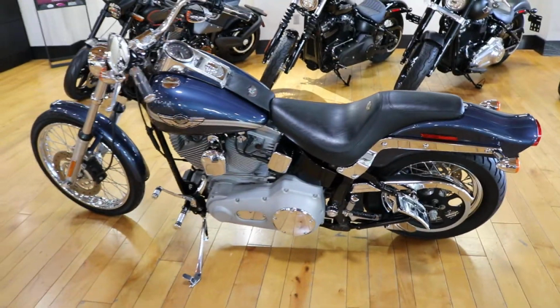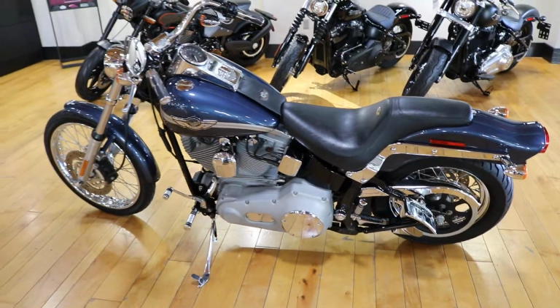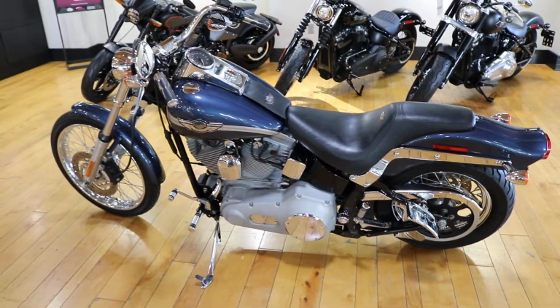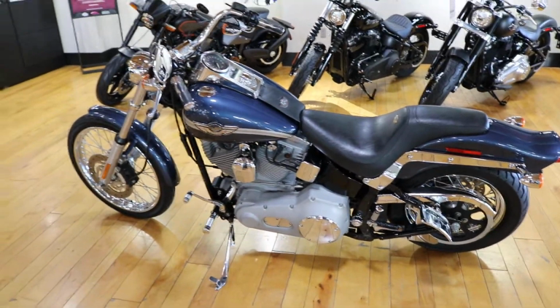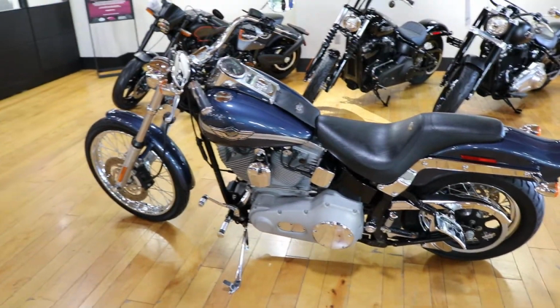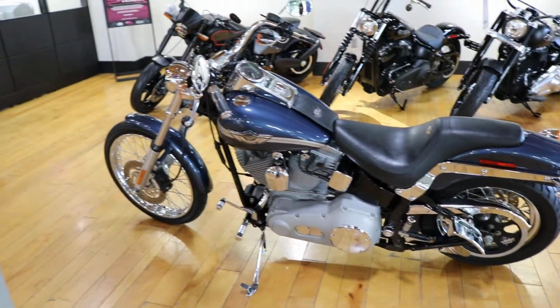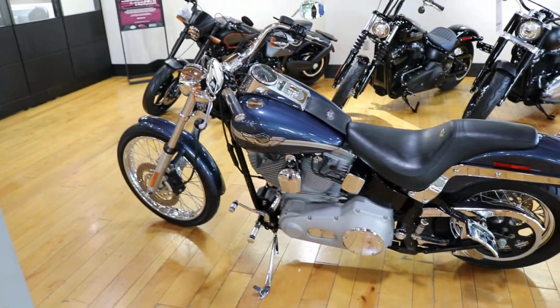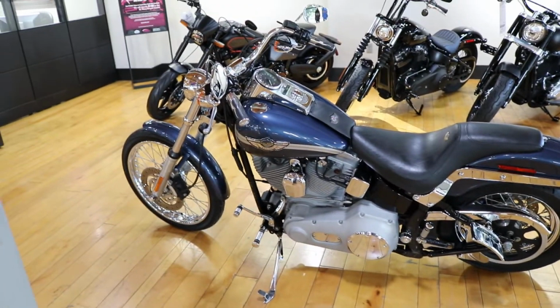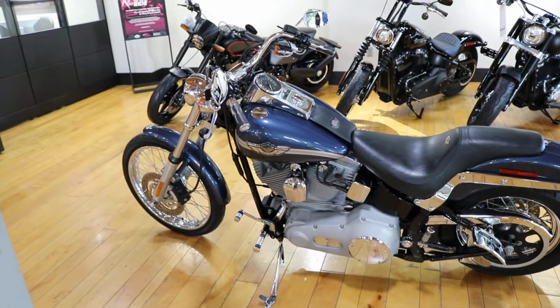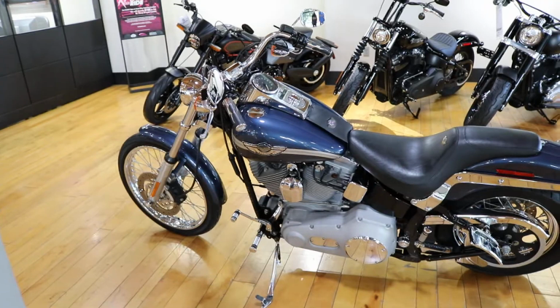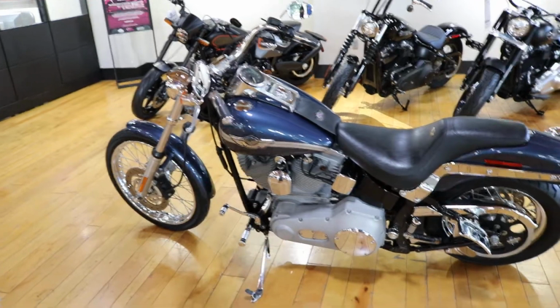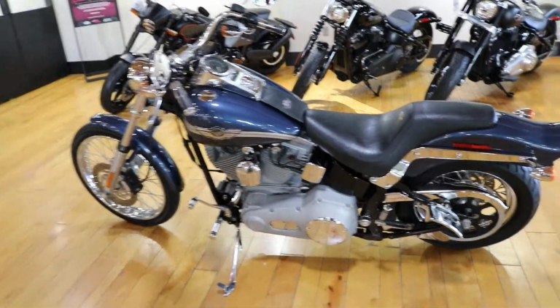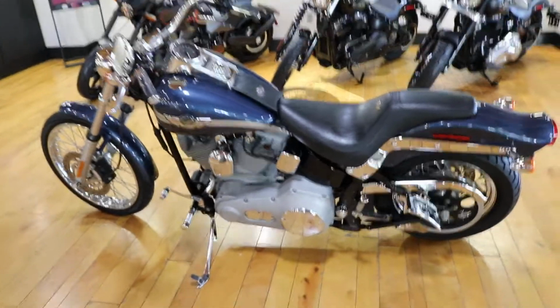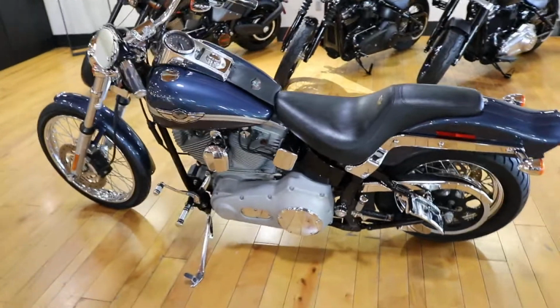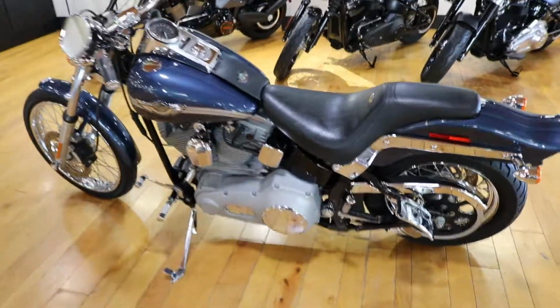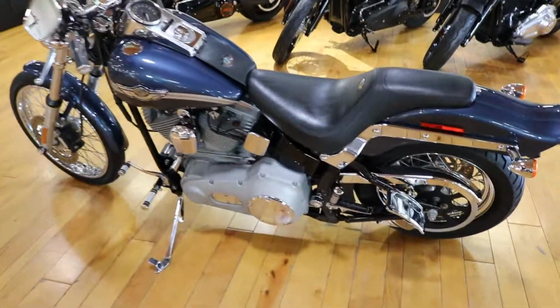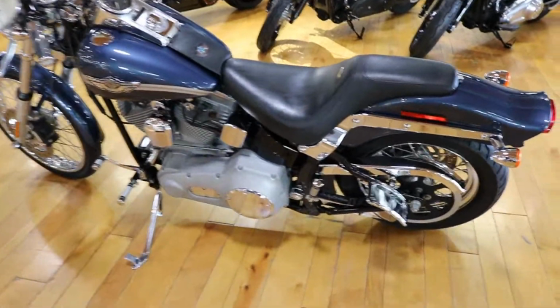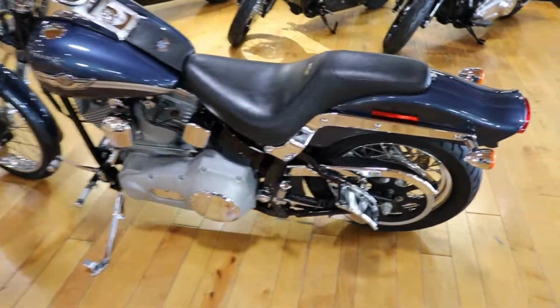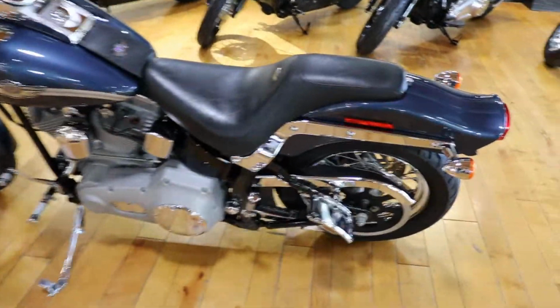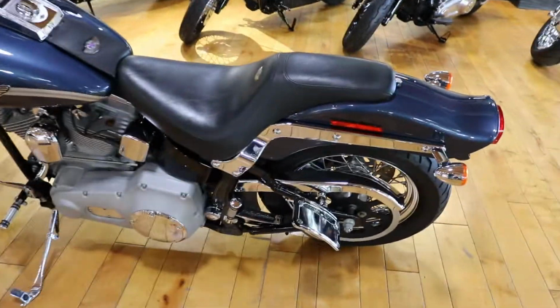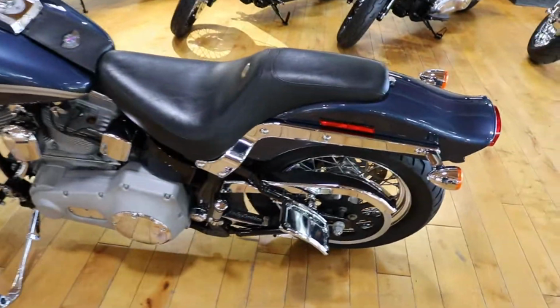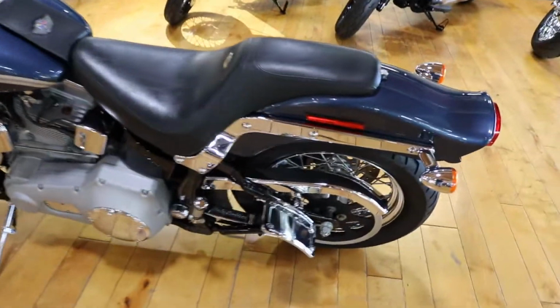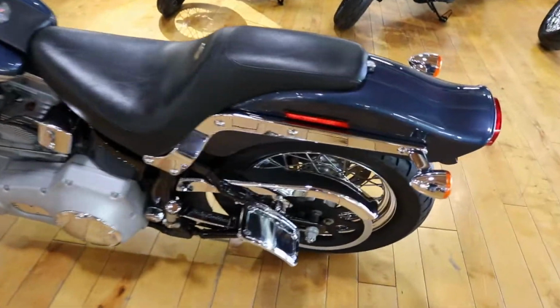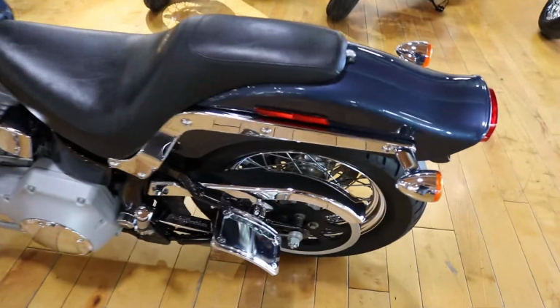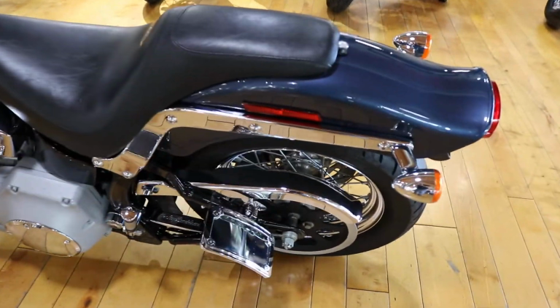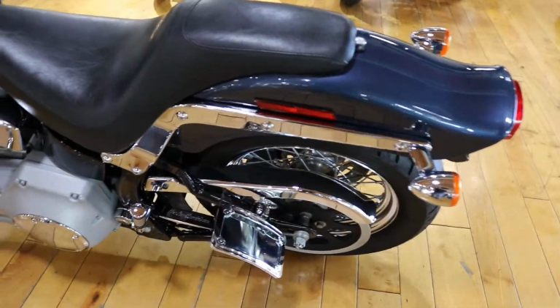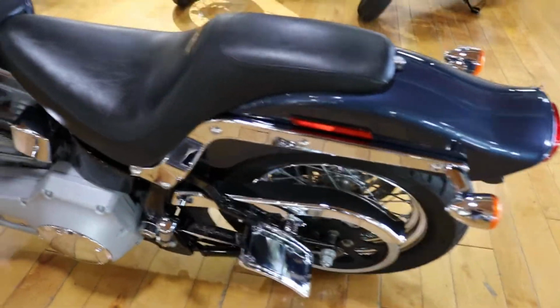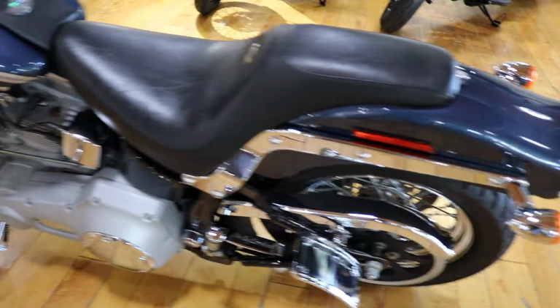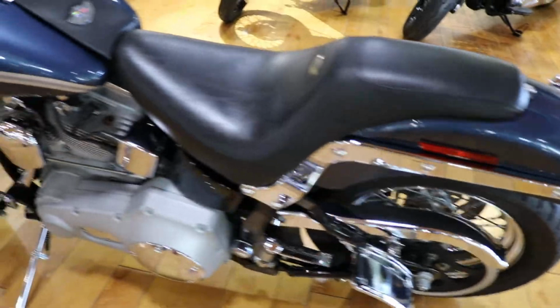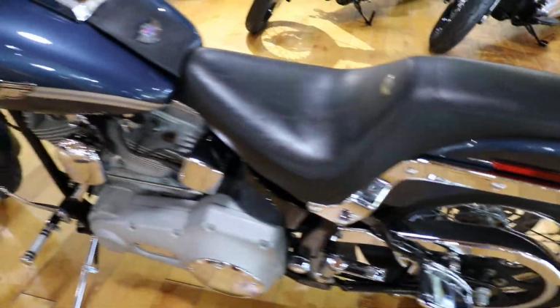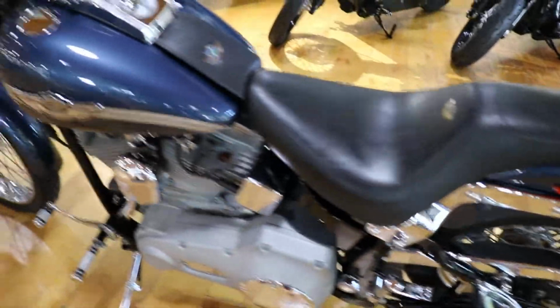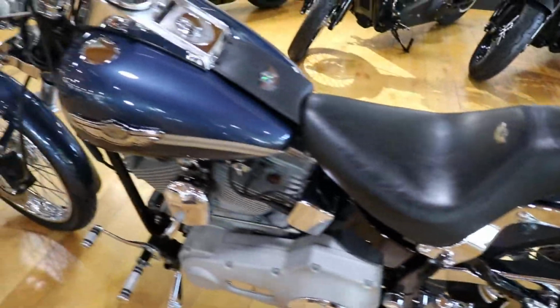Custom license plate bracket. It's got some chrome accents on the primary. Custom rear pegs.